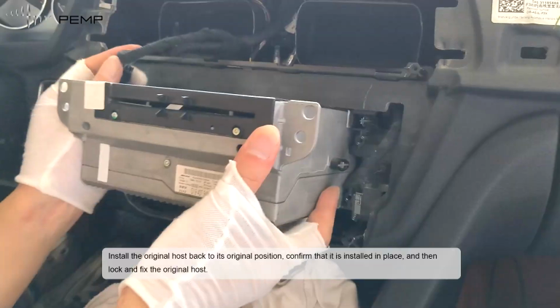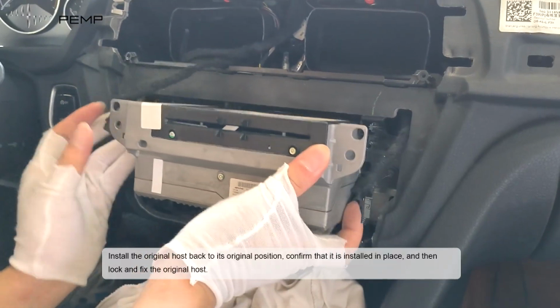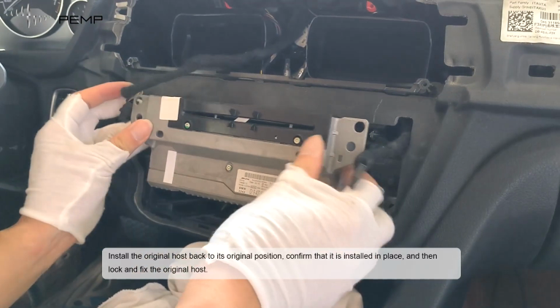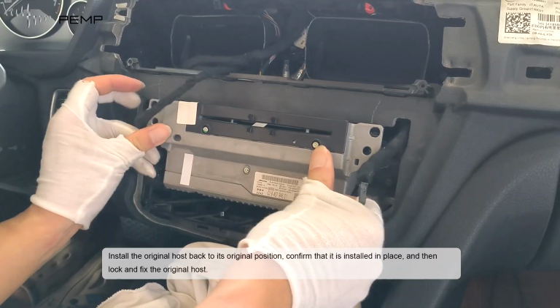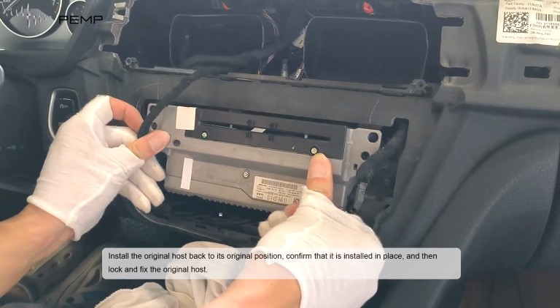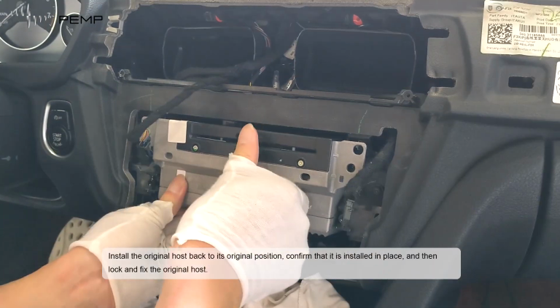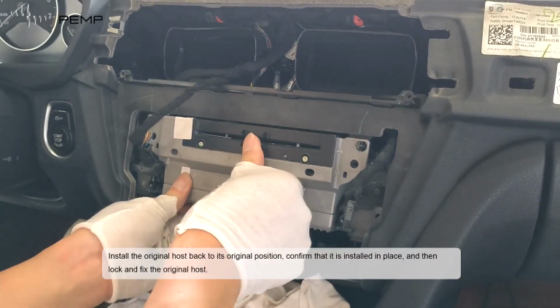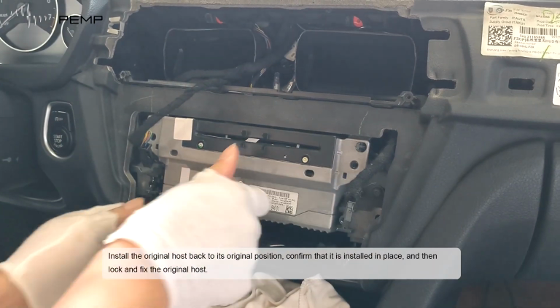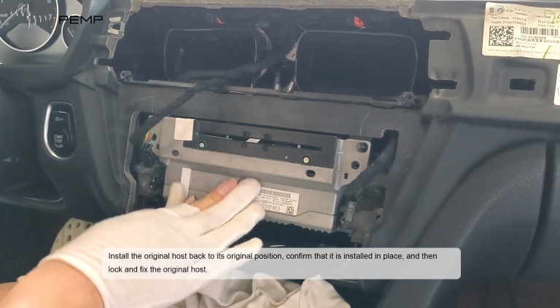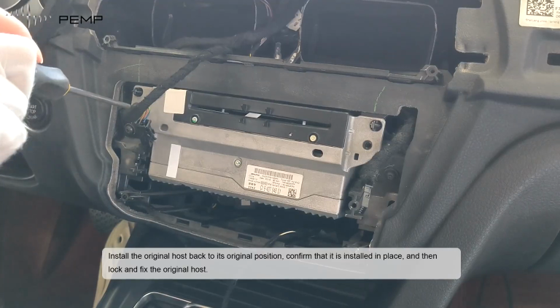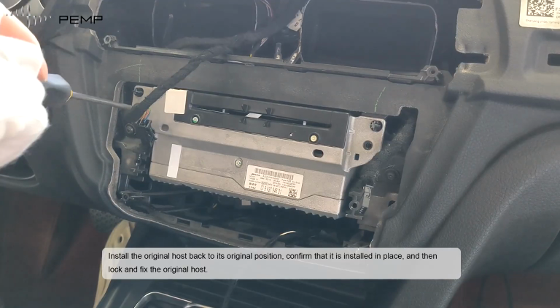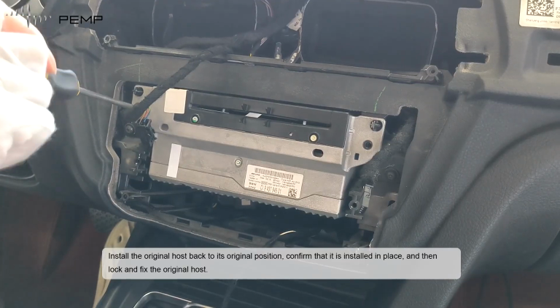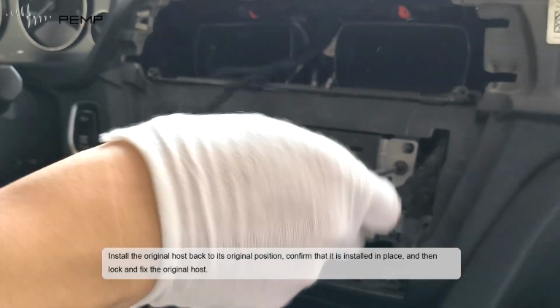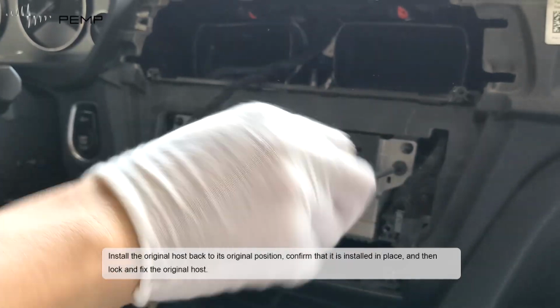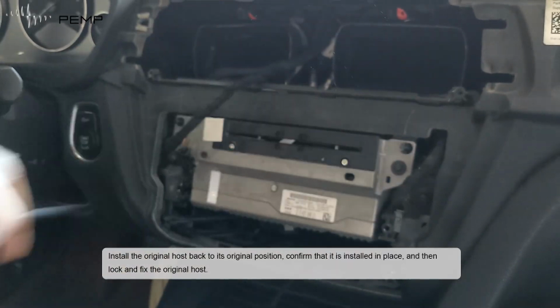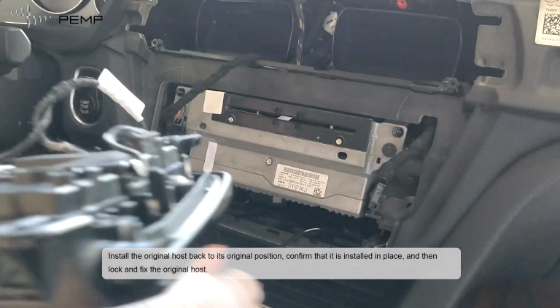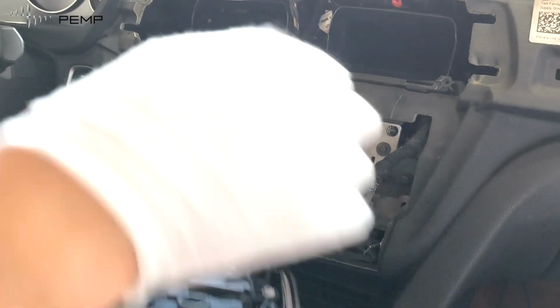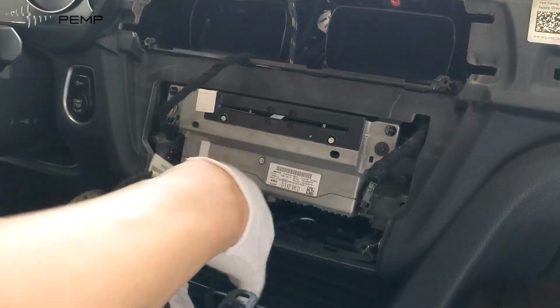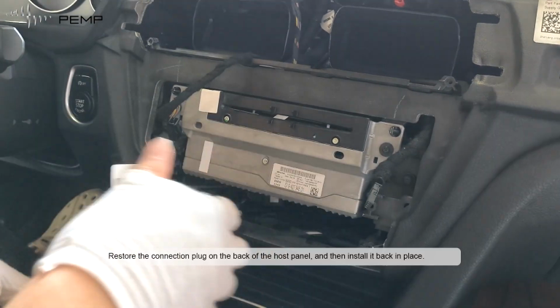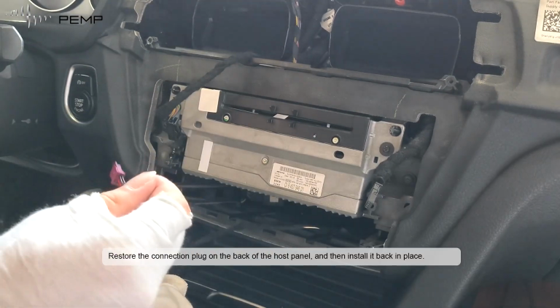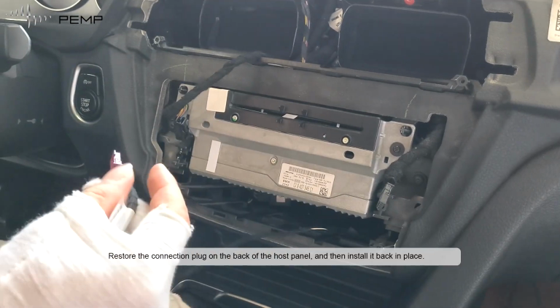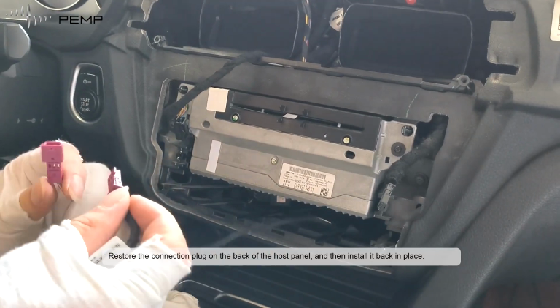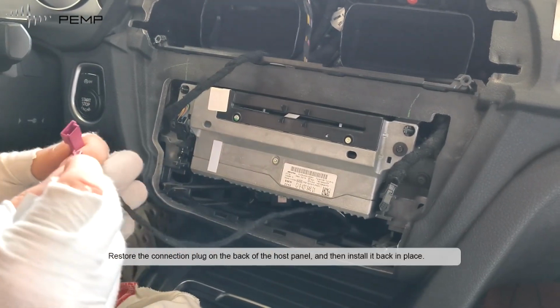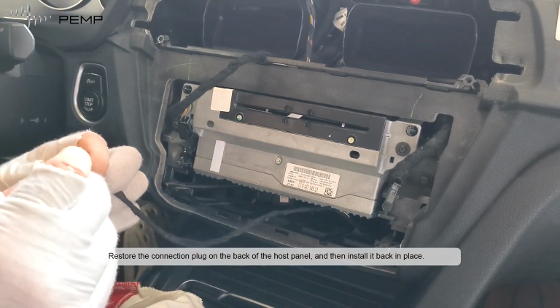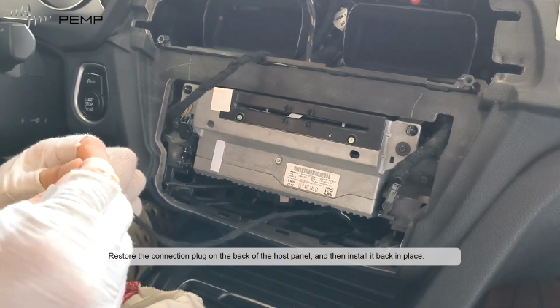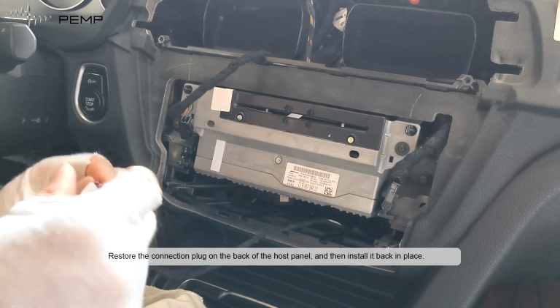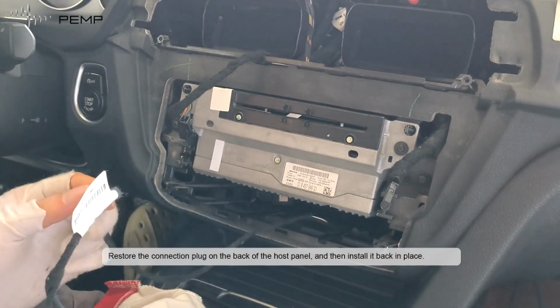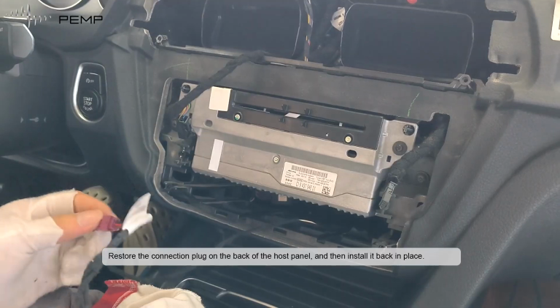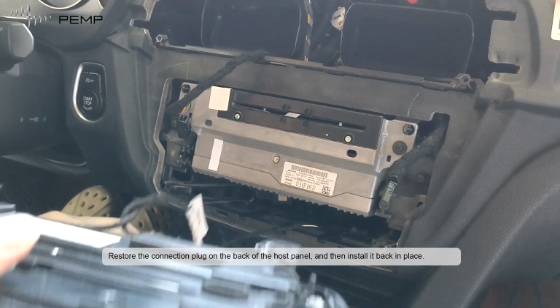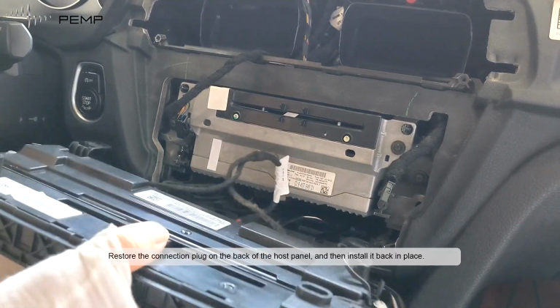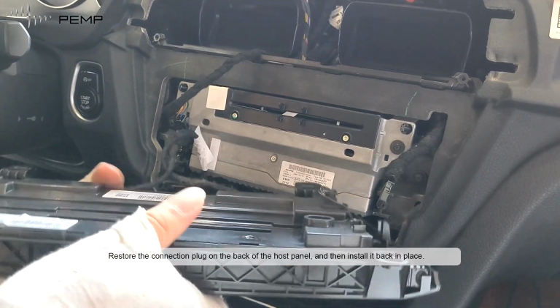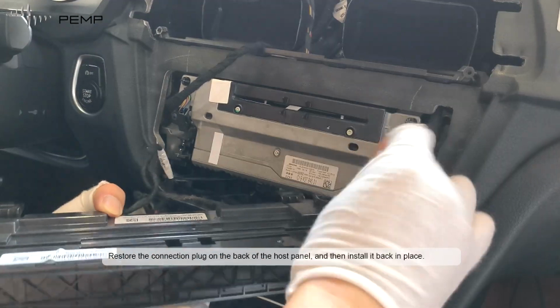Install the original host back to its original position. Confirm that it is installed in place, then lock and fix the original host. Restore the connection plug on the back of the host panel and install it back in place.